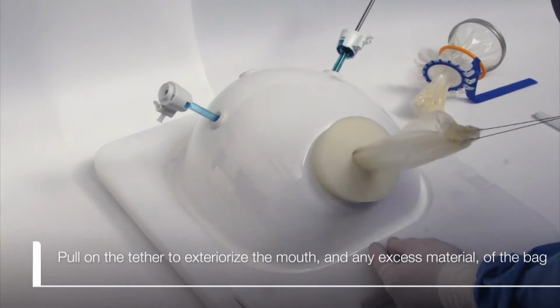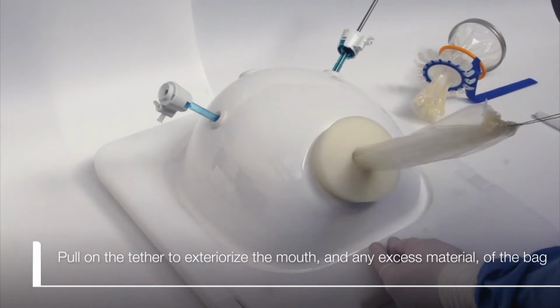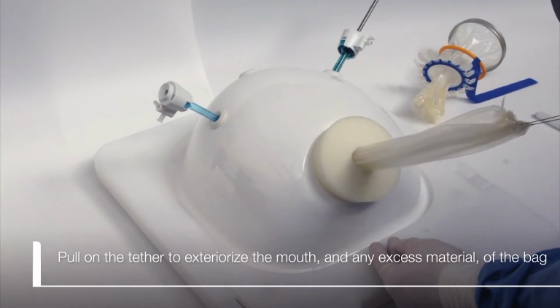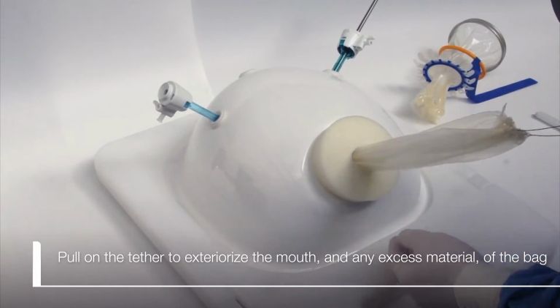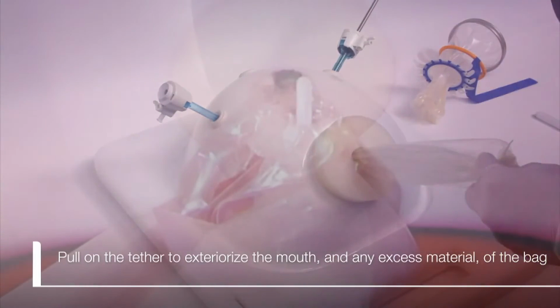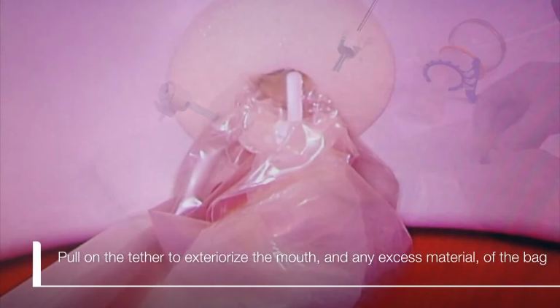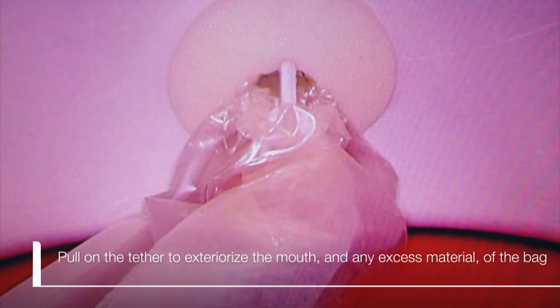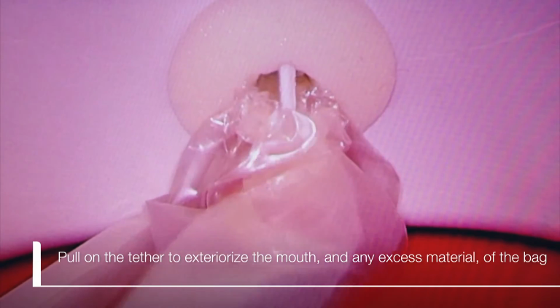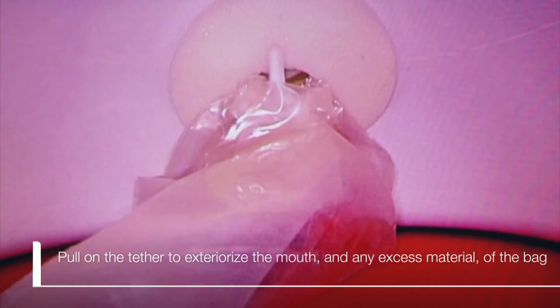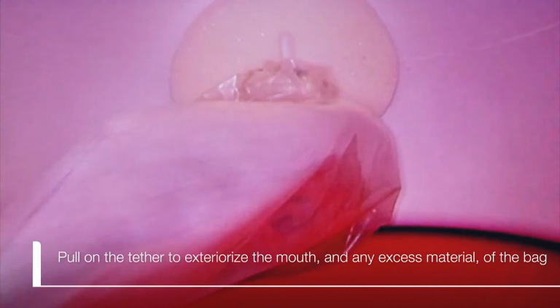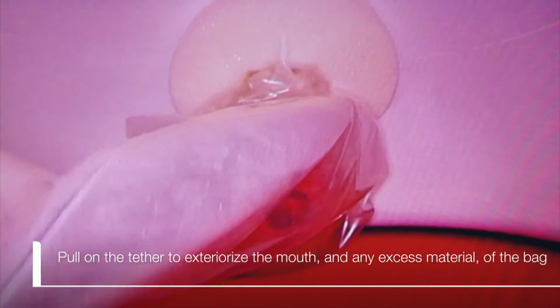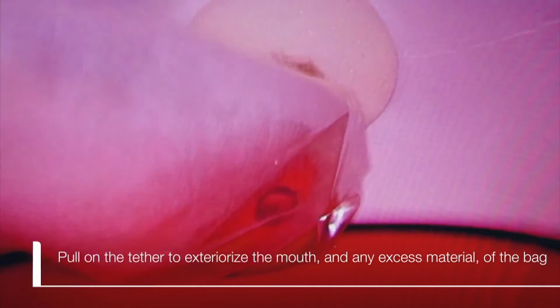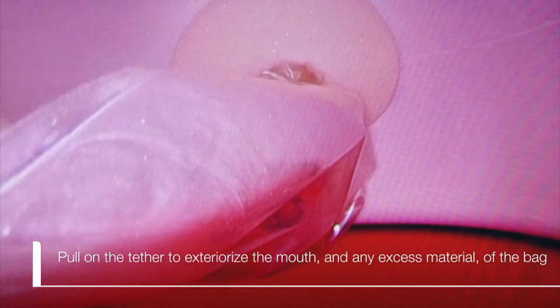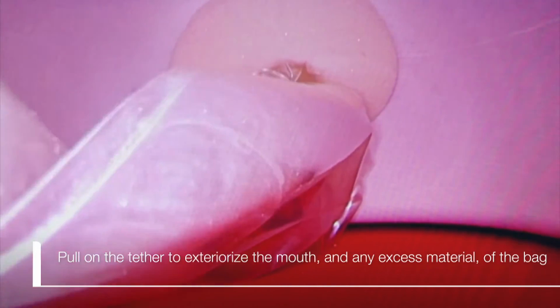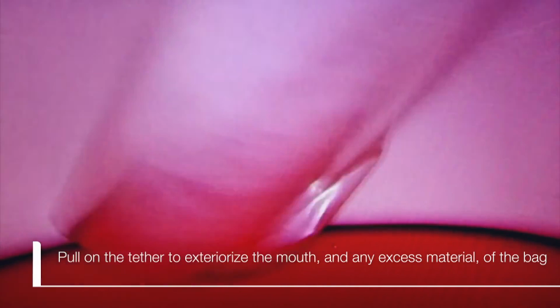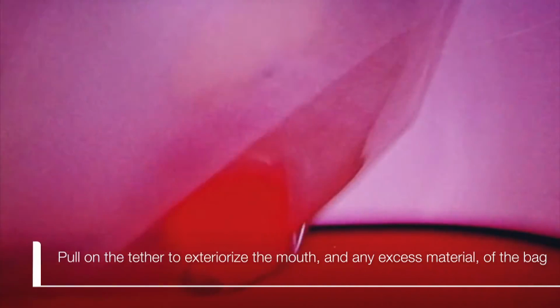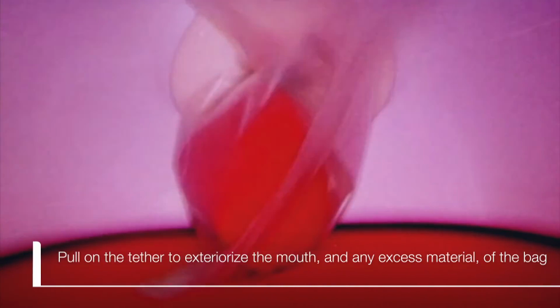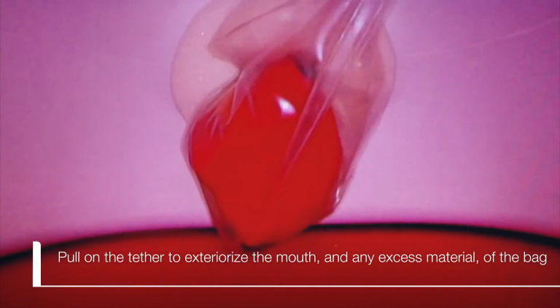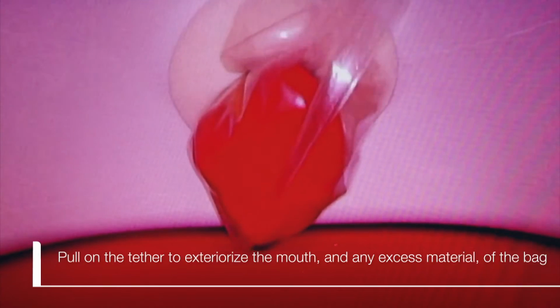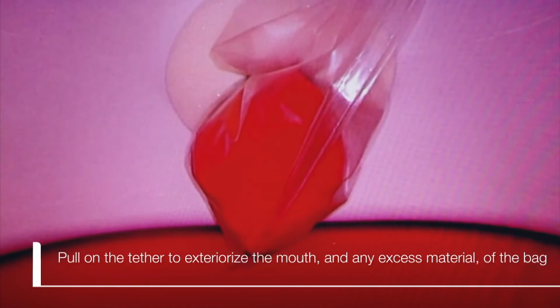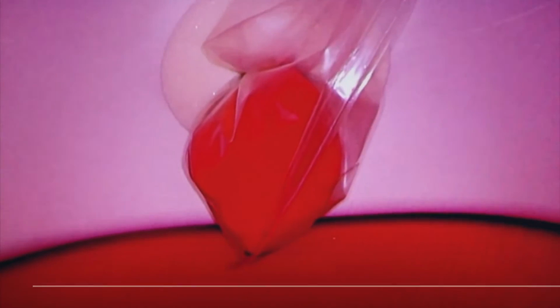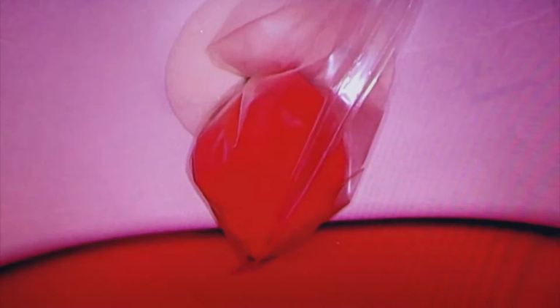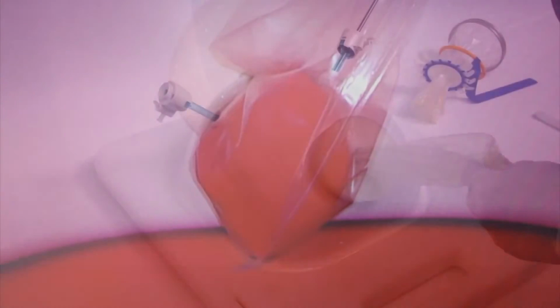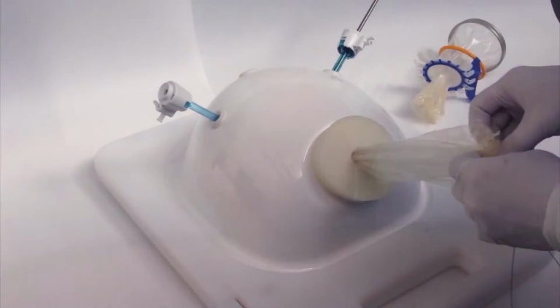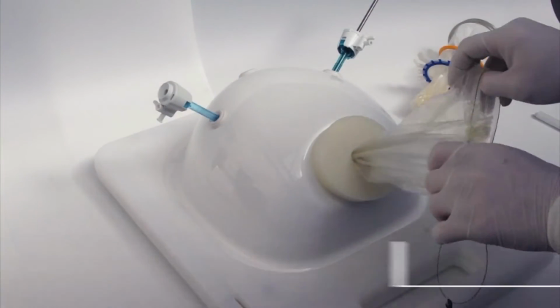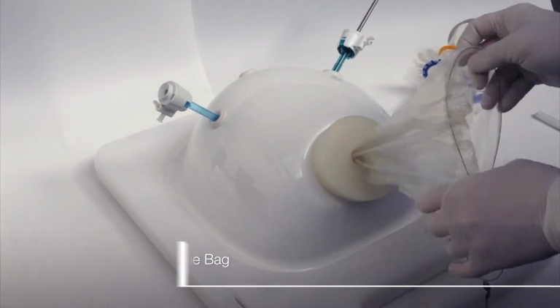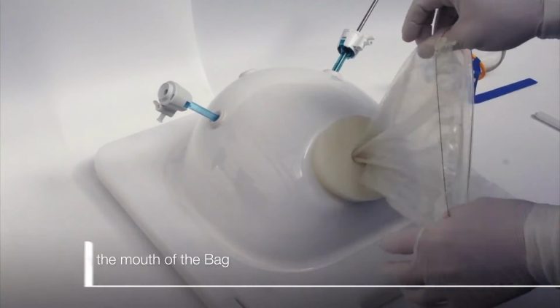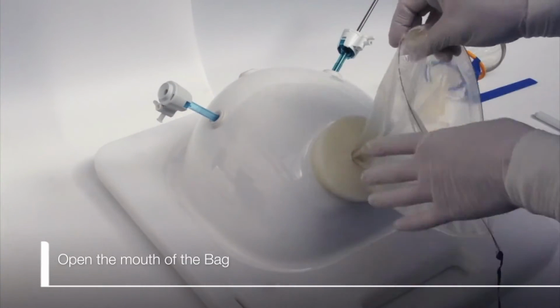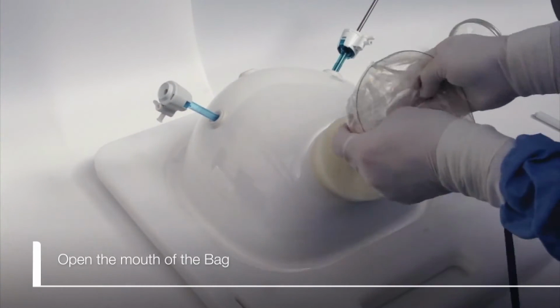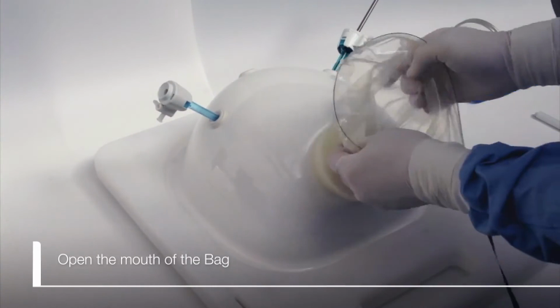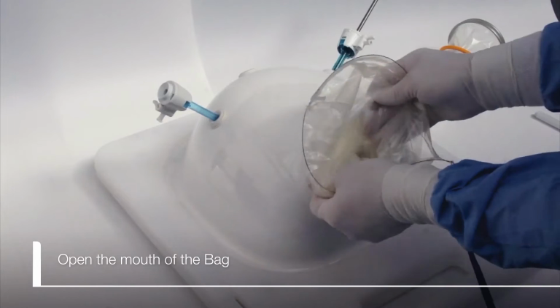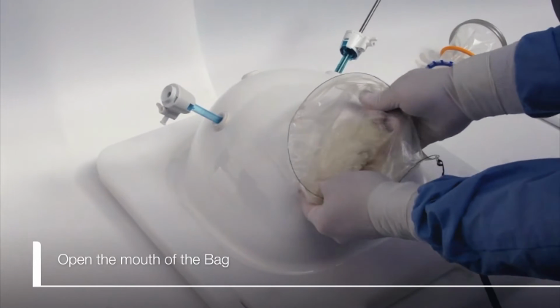Pull on the tether to exteriorize the mouth and any excess material of the bag, then open the mouth of the bag.